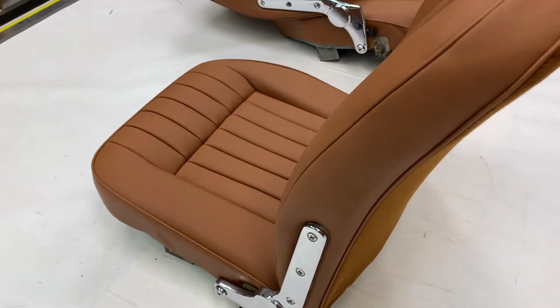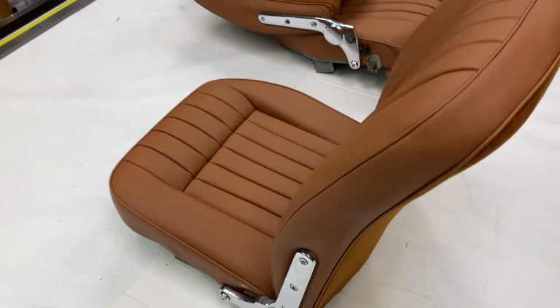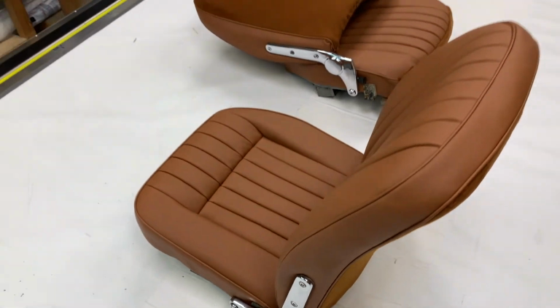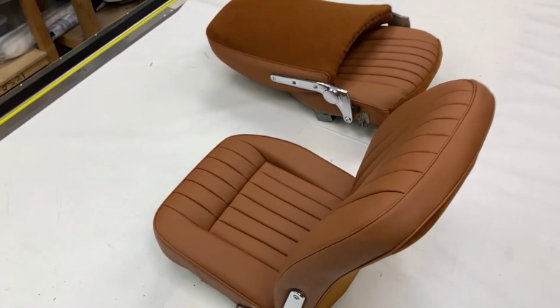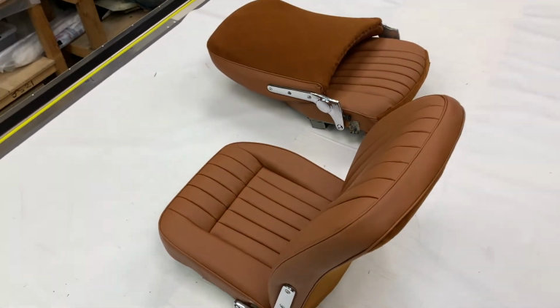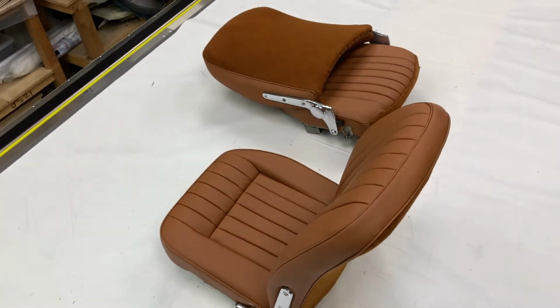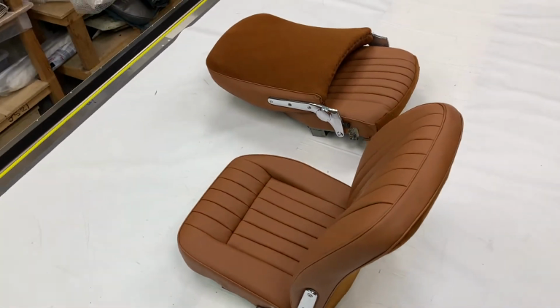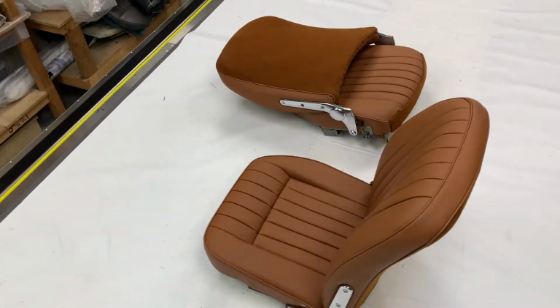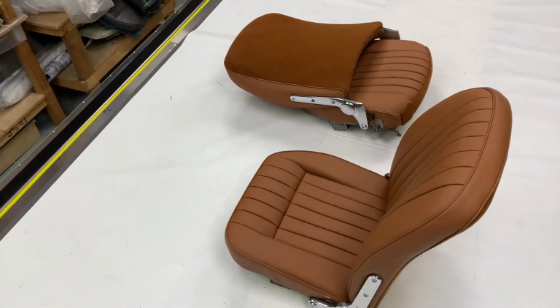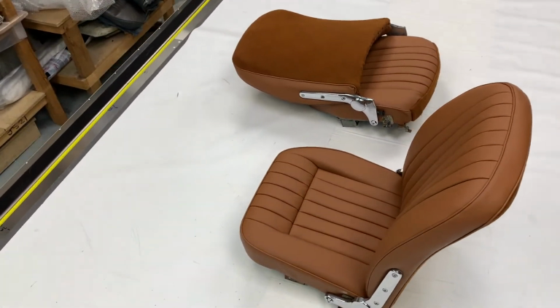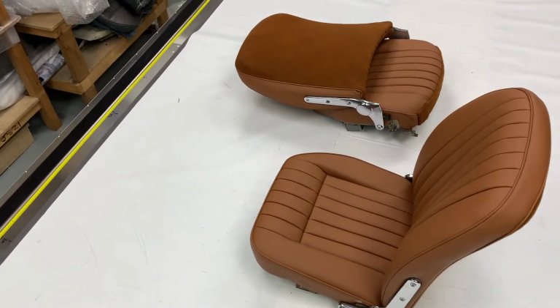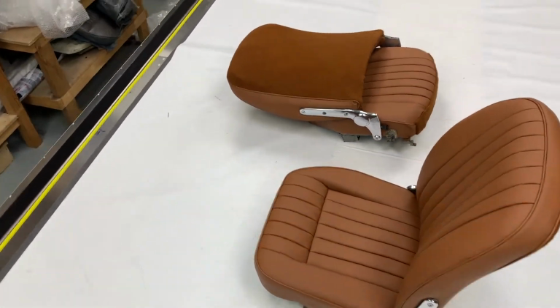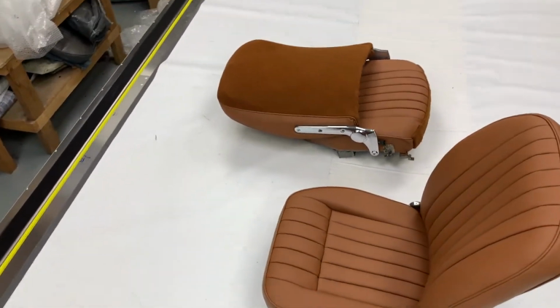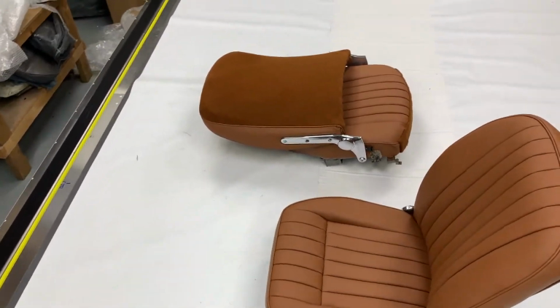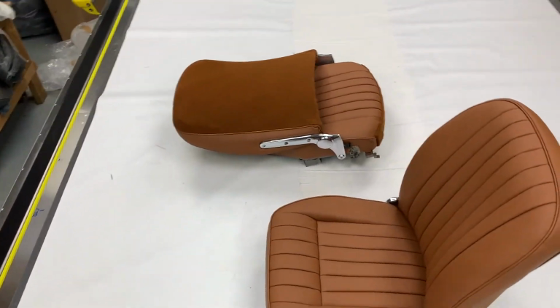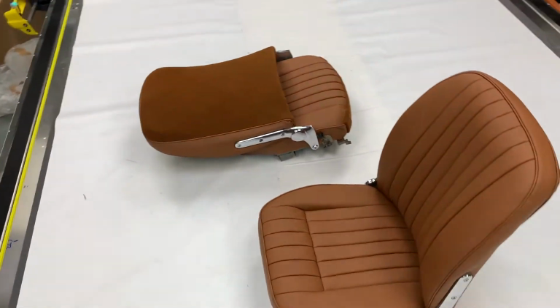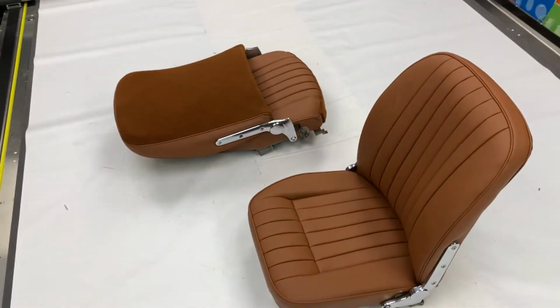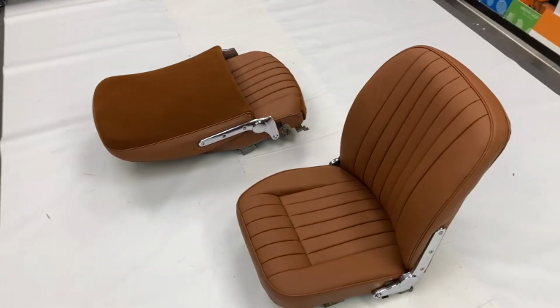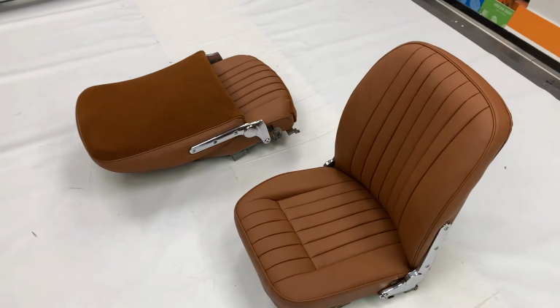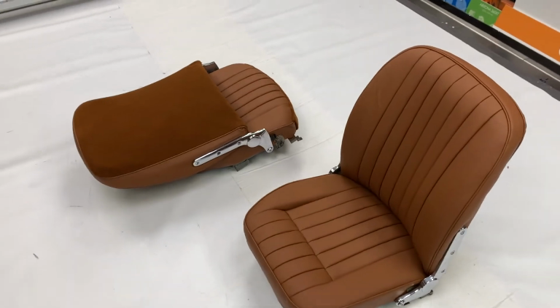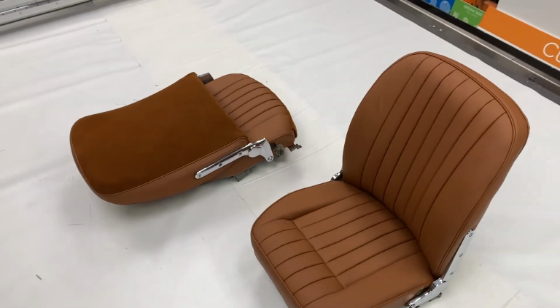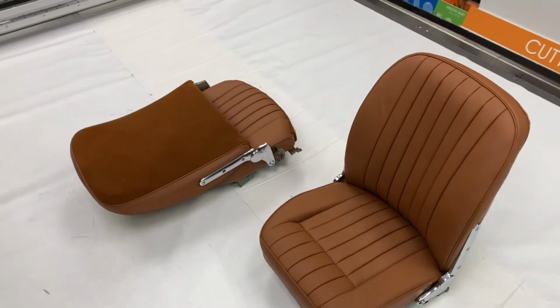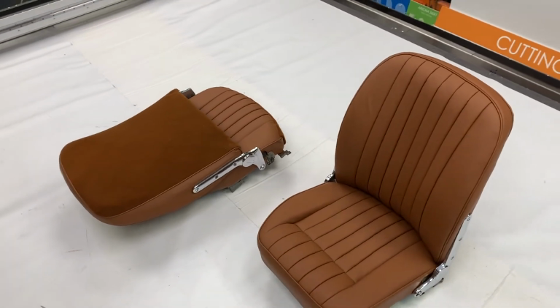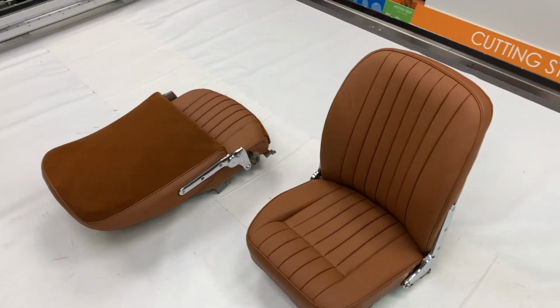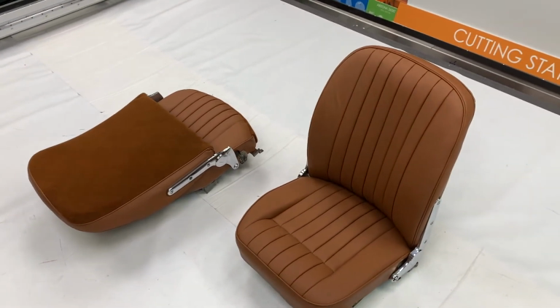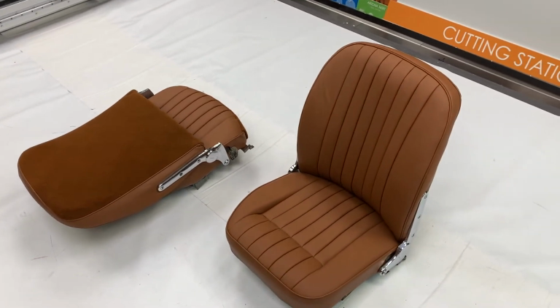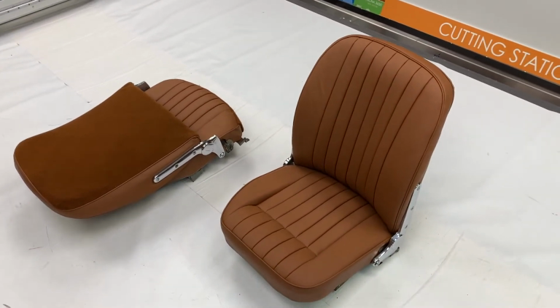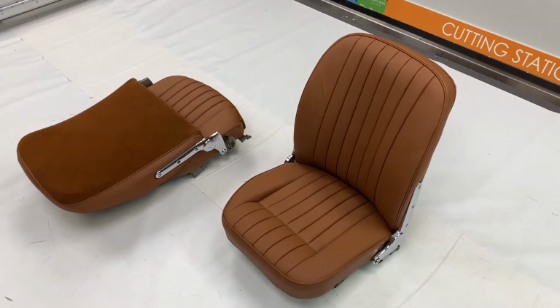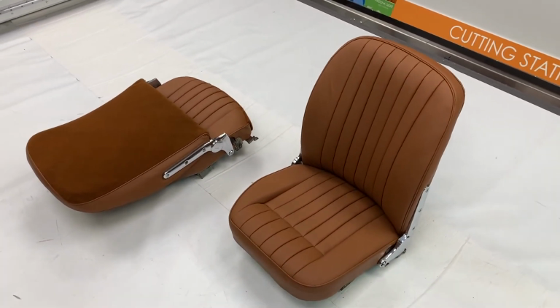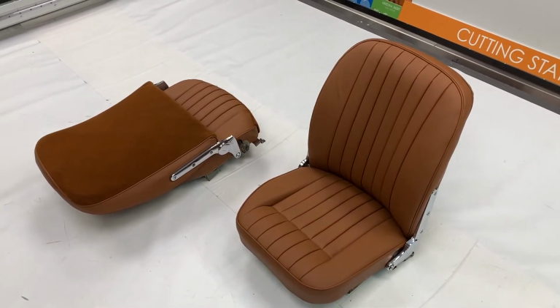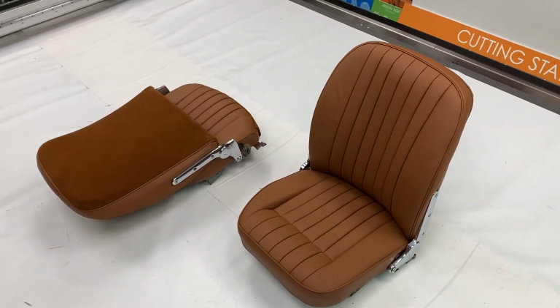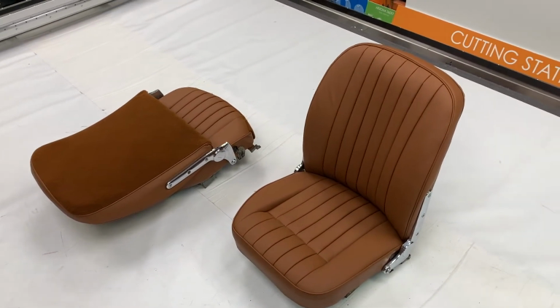The customer has sent us his original frames and we have manufactured new seat covers, used new seat hardware, and returned them for him.